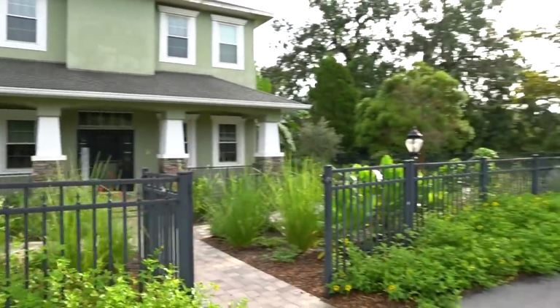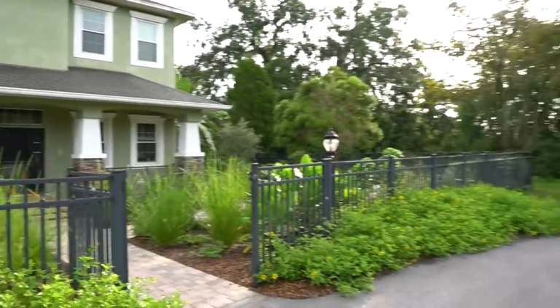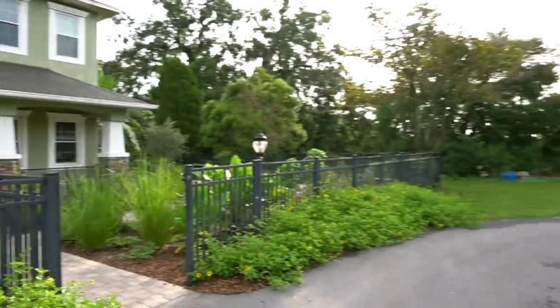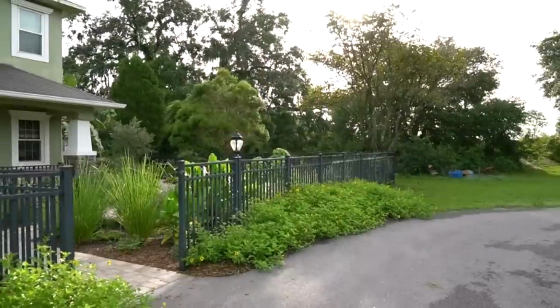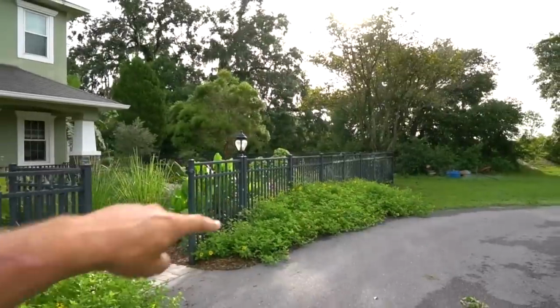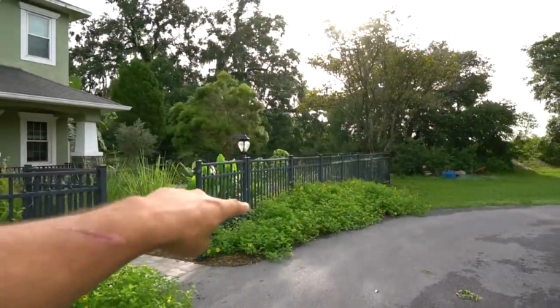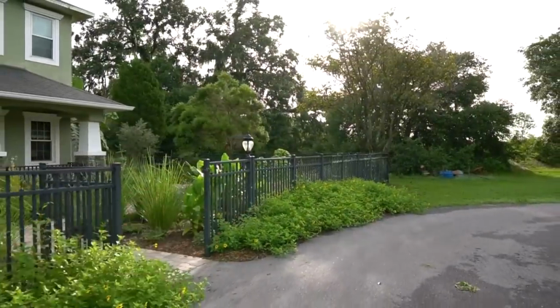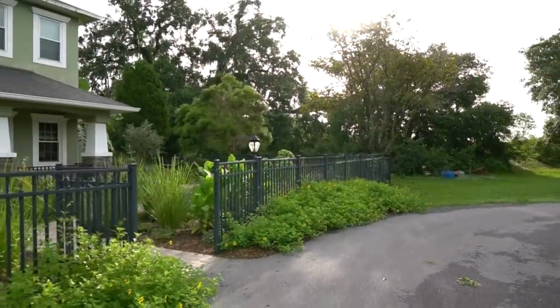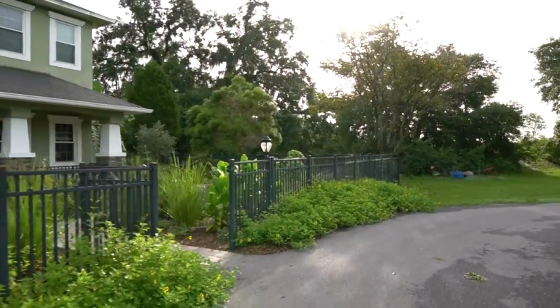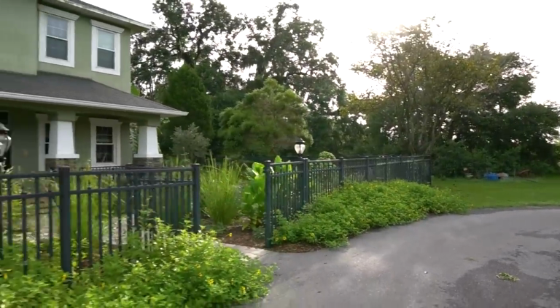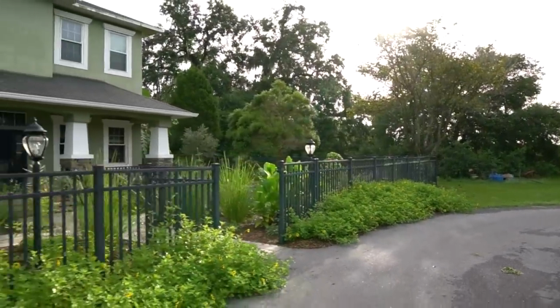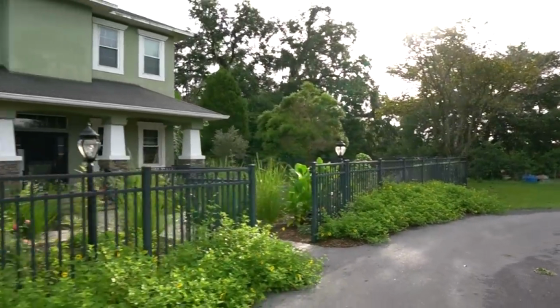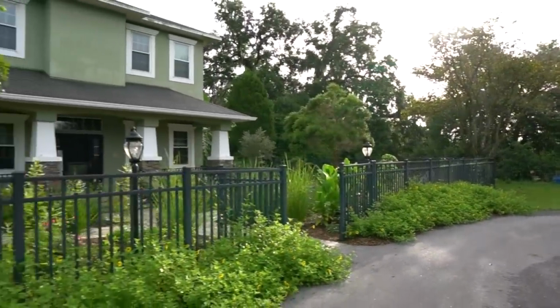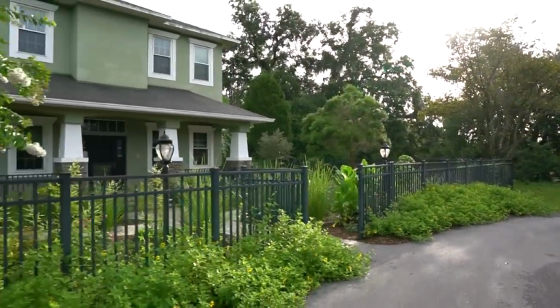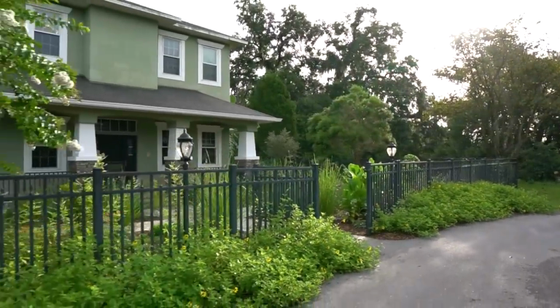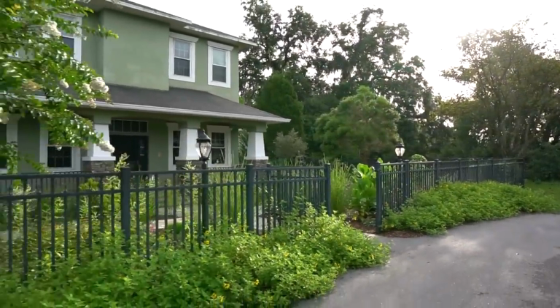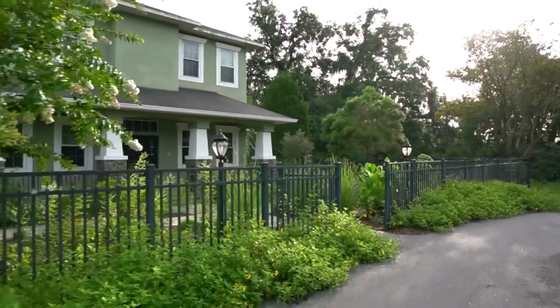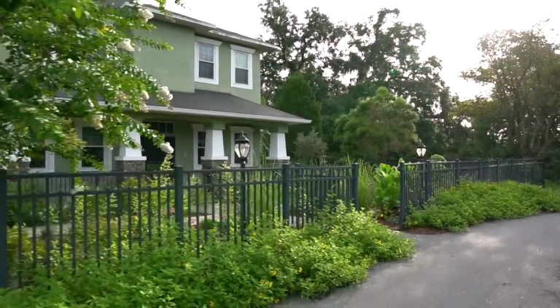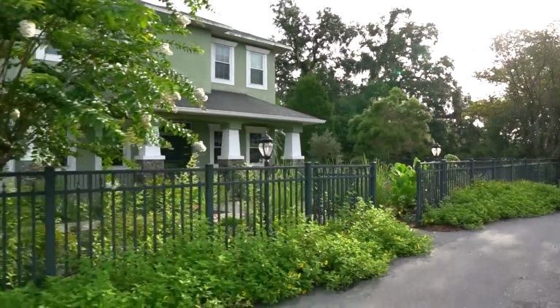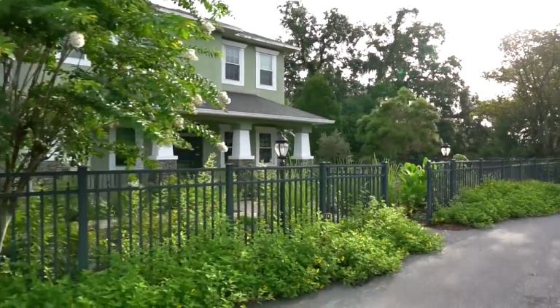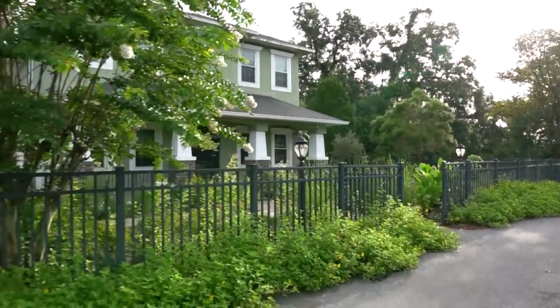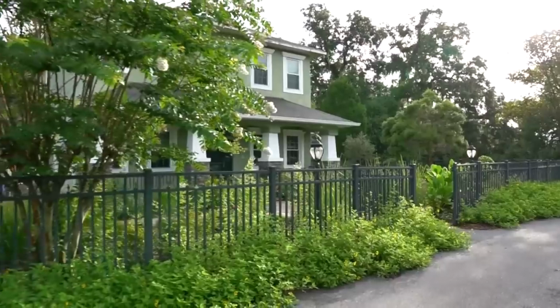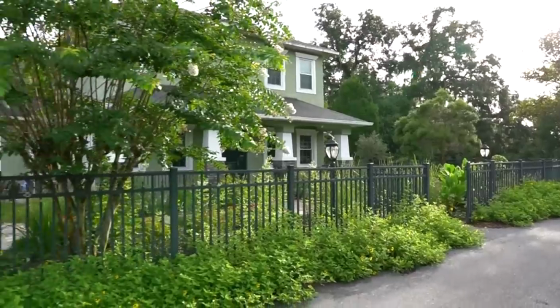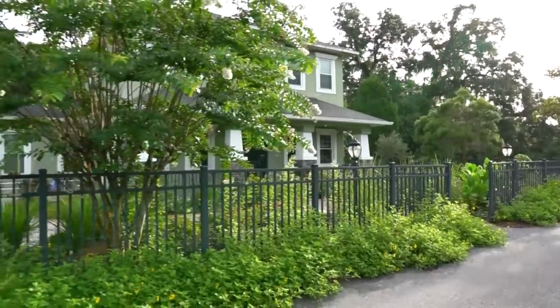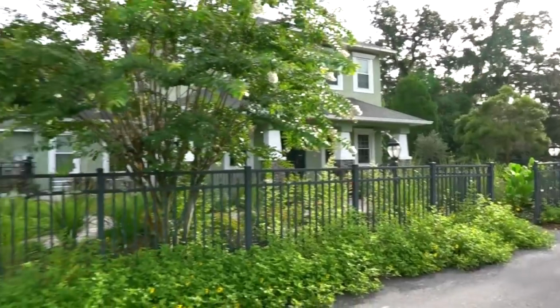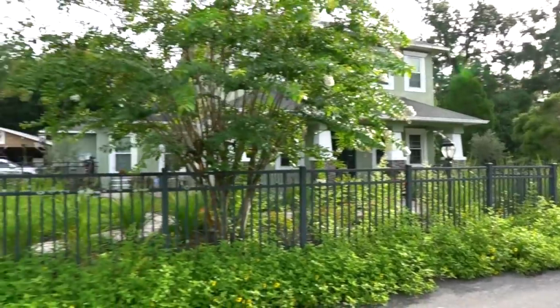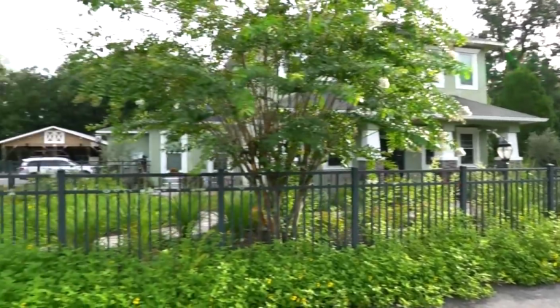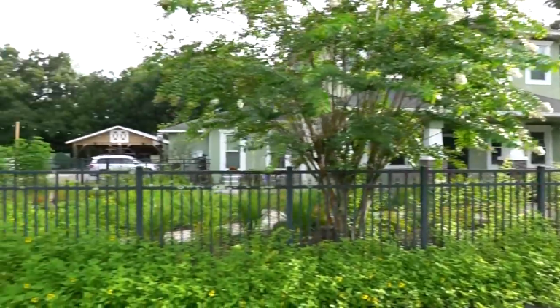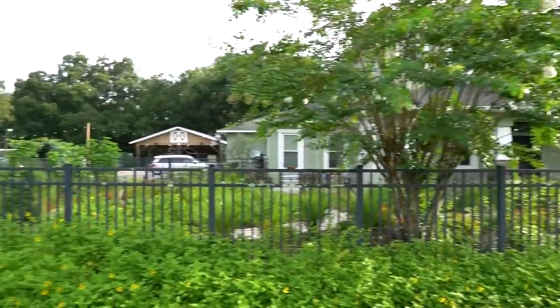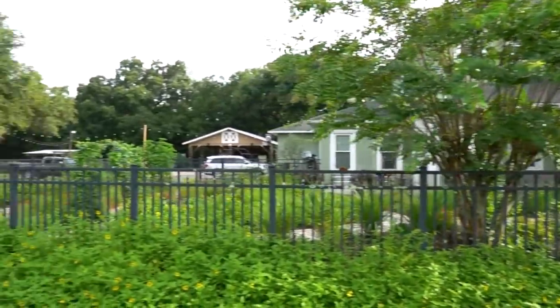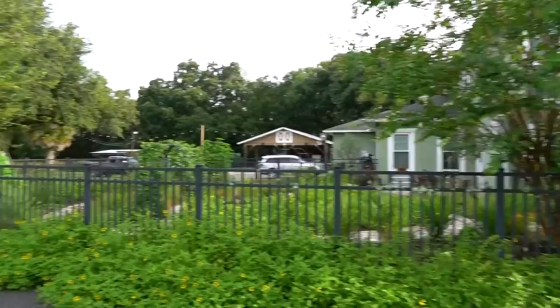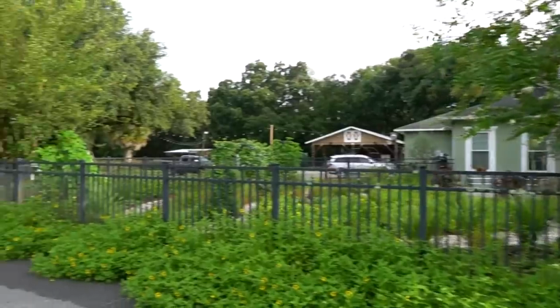Look at the dune sunflower! This is supposed to be the East Coast variety, which is also supposed to be a little bit shorter. I'm surprised how tall it is here — I'm gonna ask the native nursery about that to make sure they gave me the right variety.